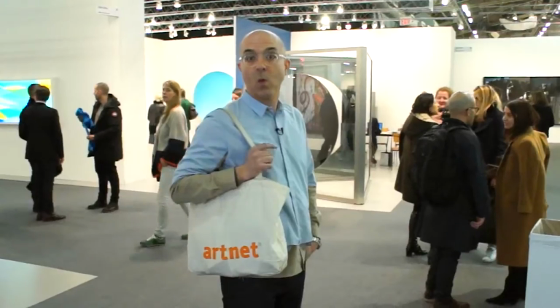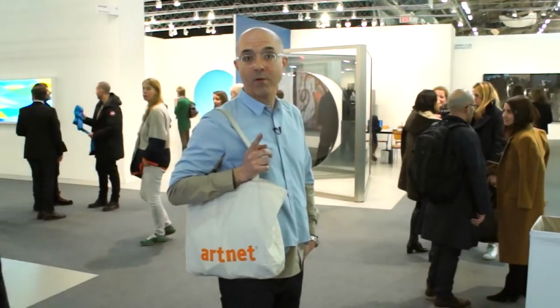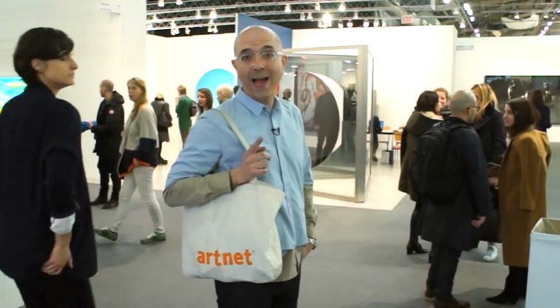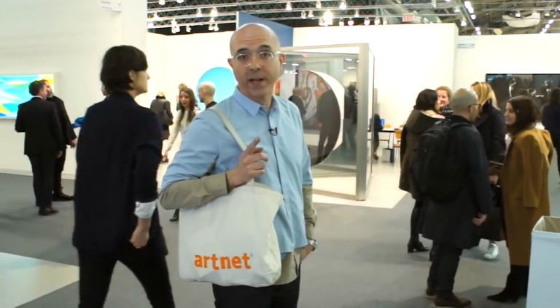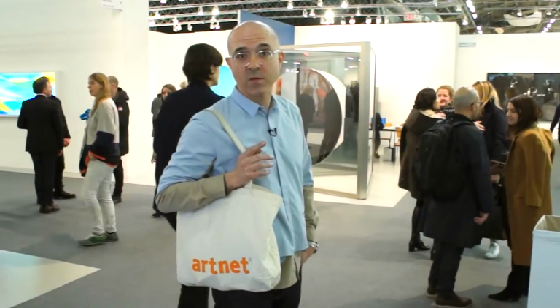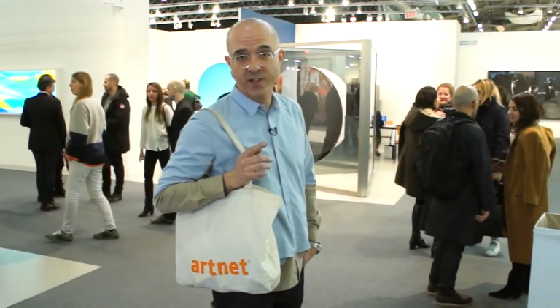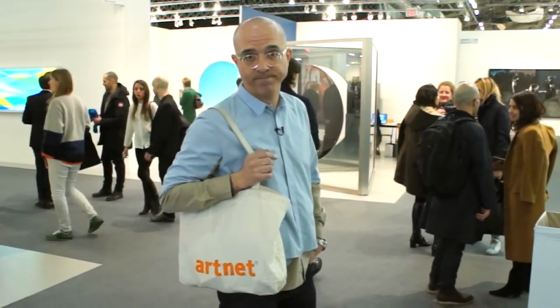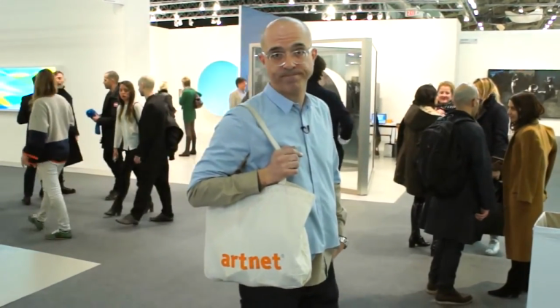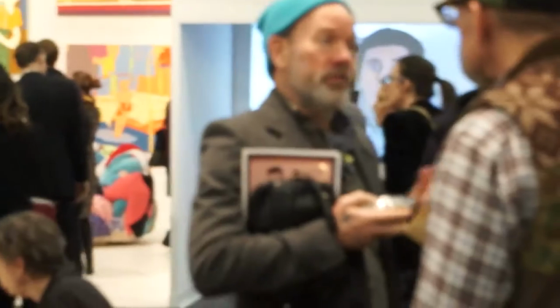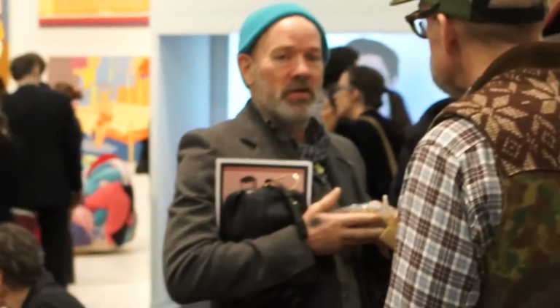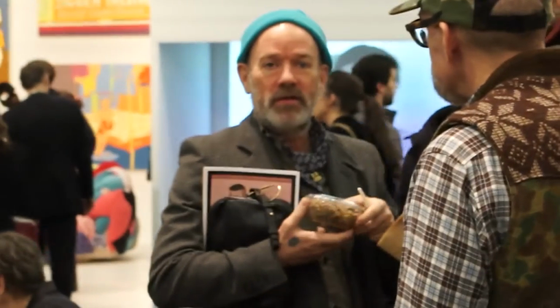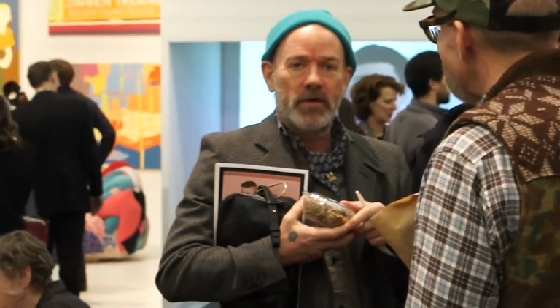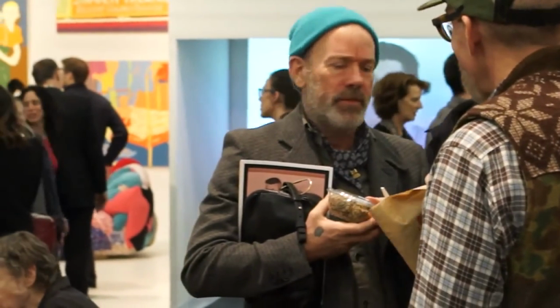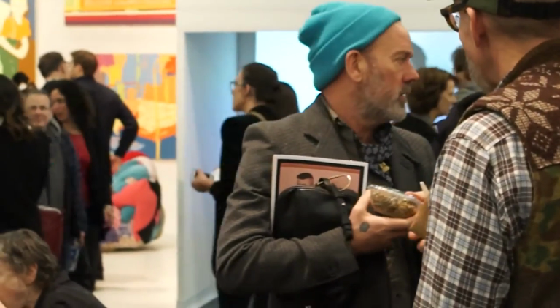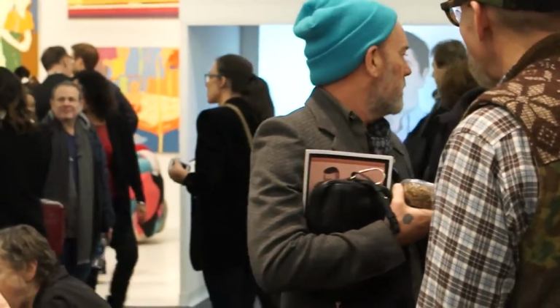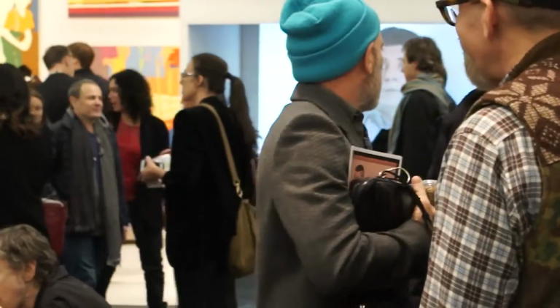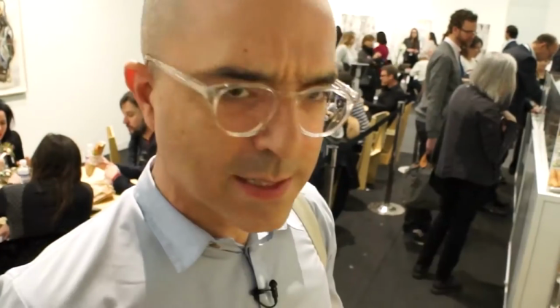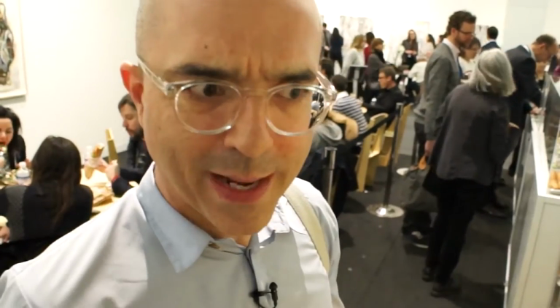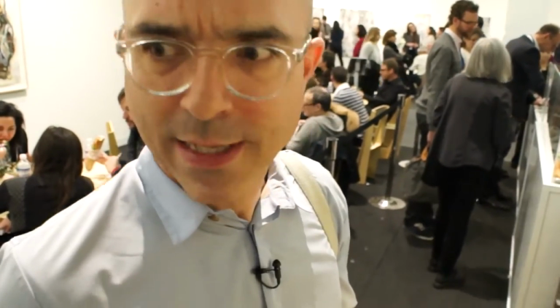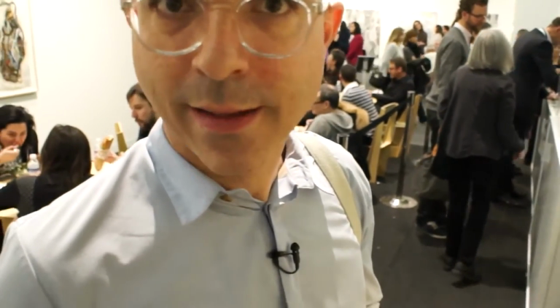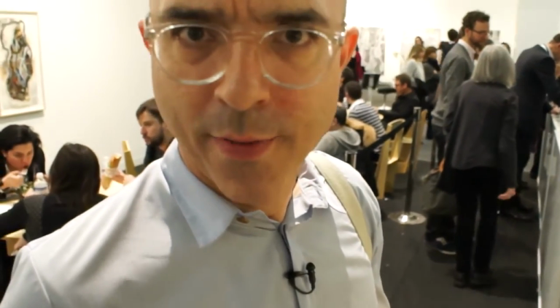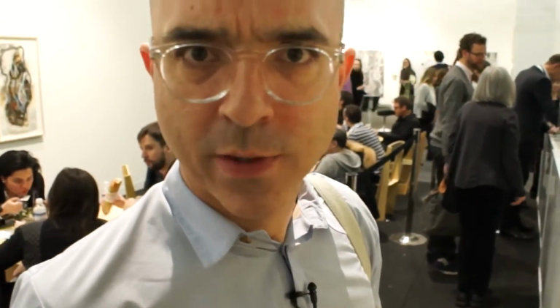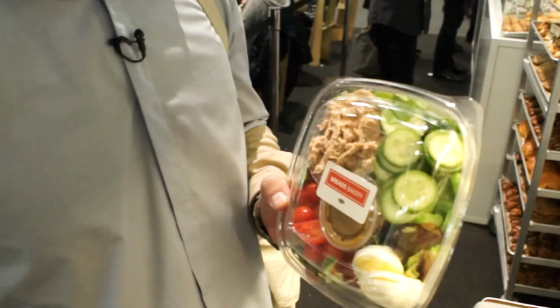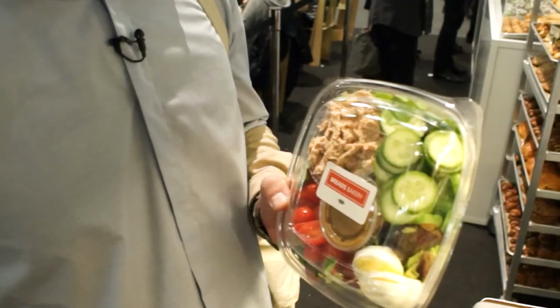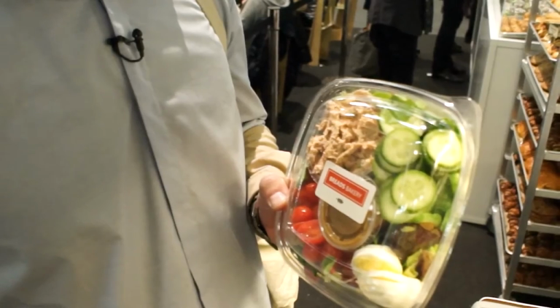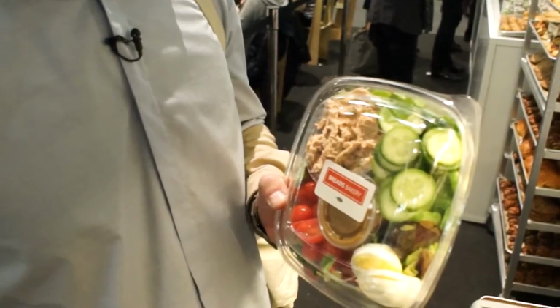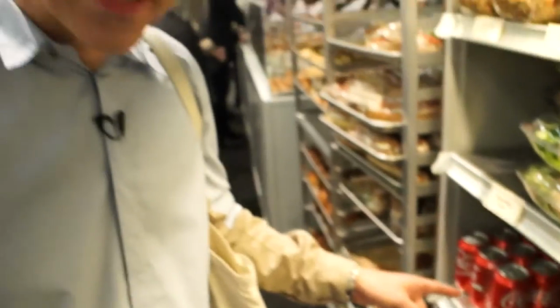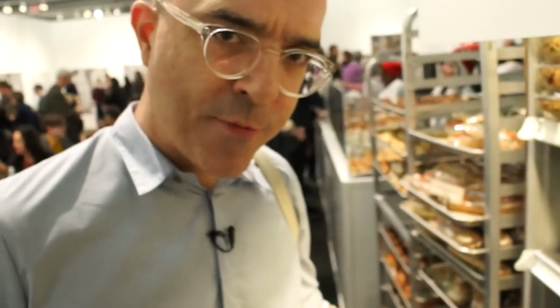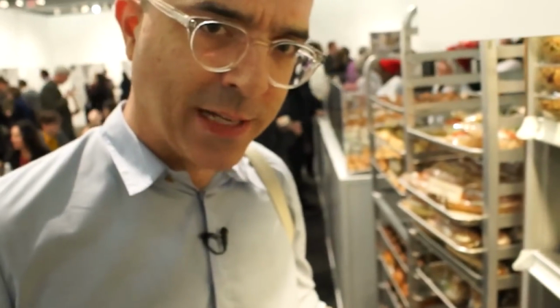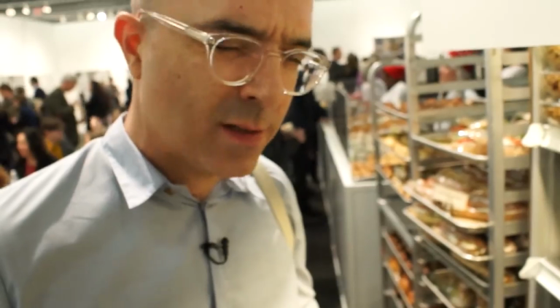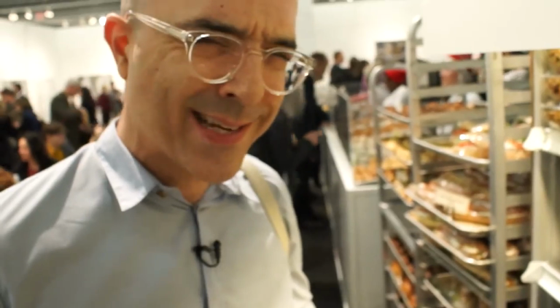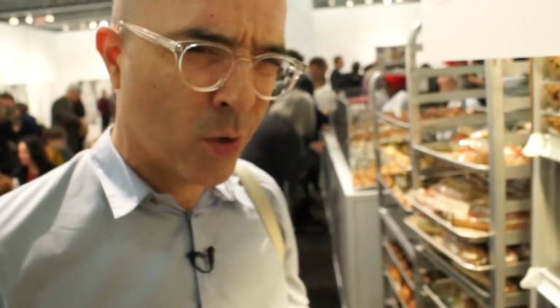We'll be right back — we're gonna go get some lunch now. This is a big heavy salad and that's really cool. A can of Coke is $3.50 — that's not as cool.